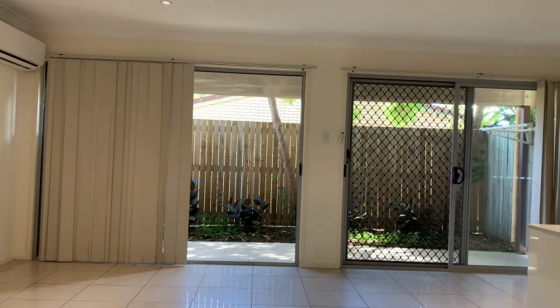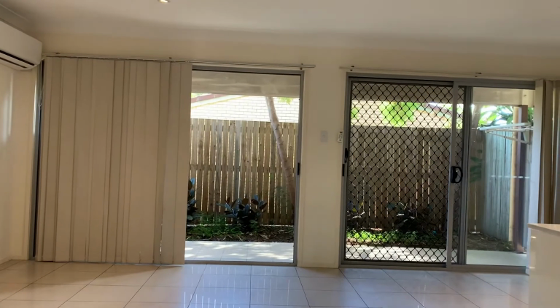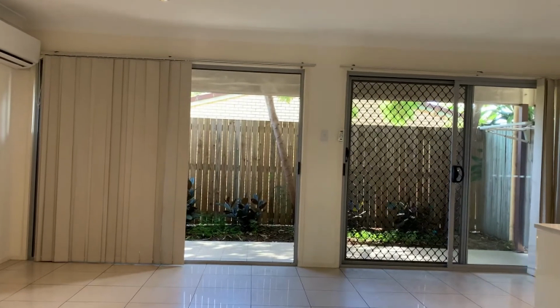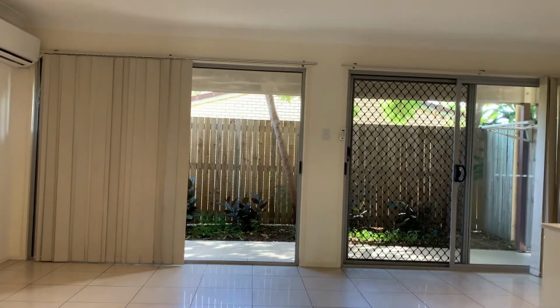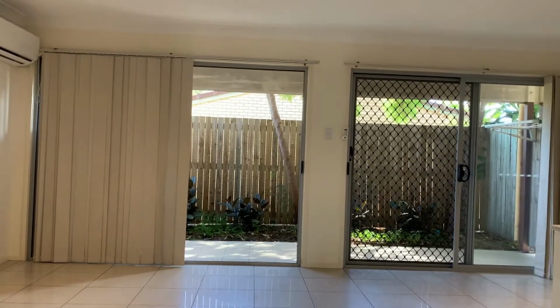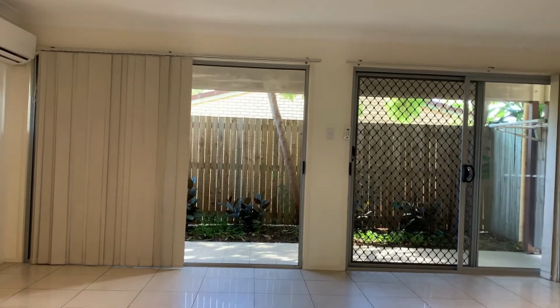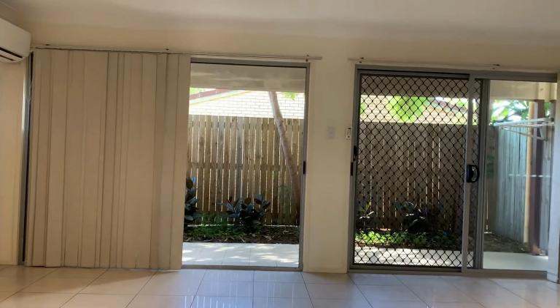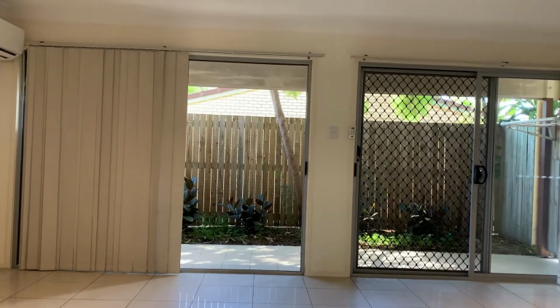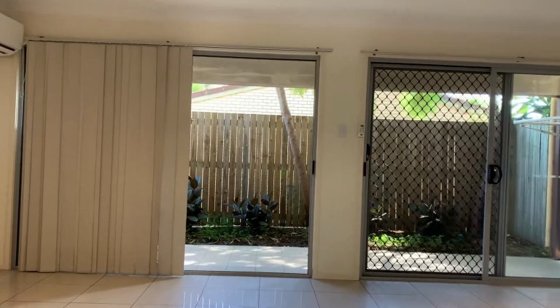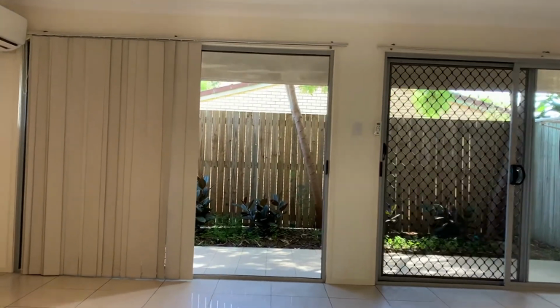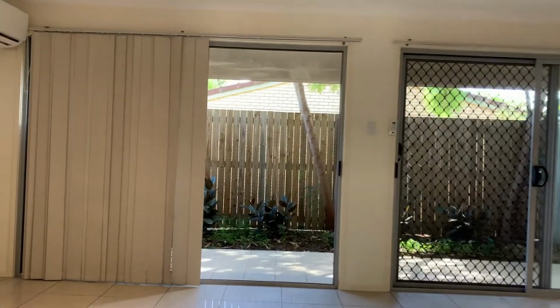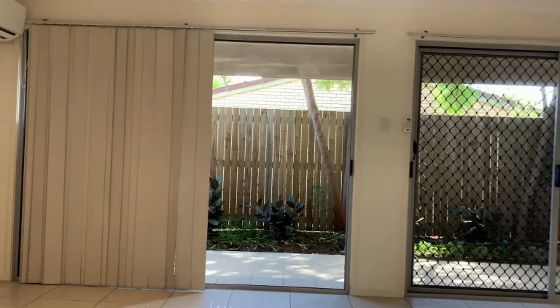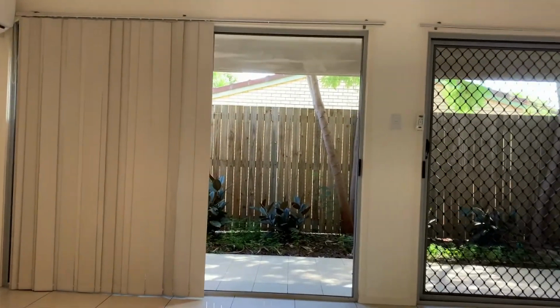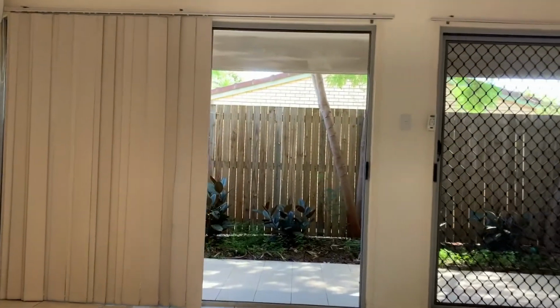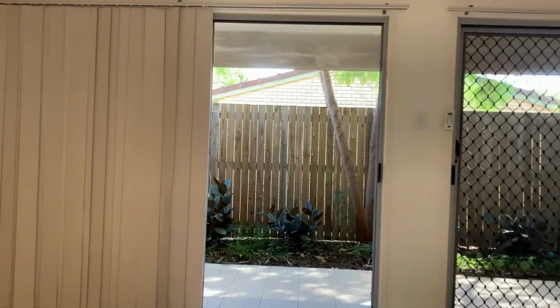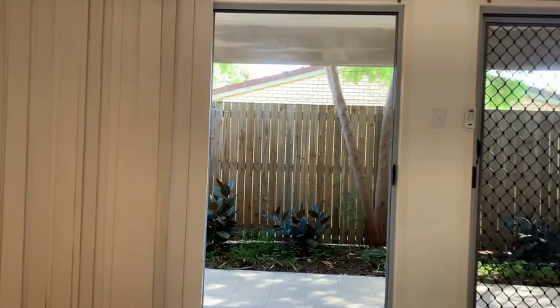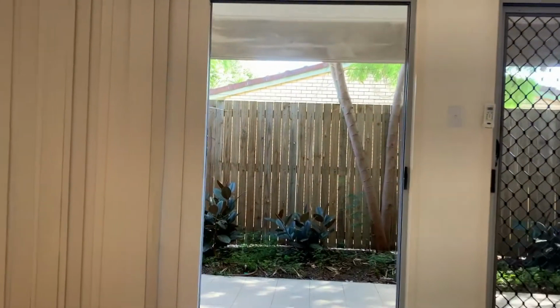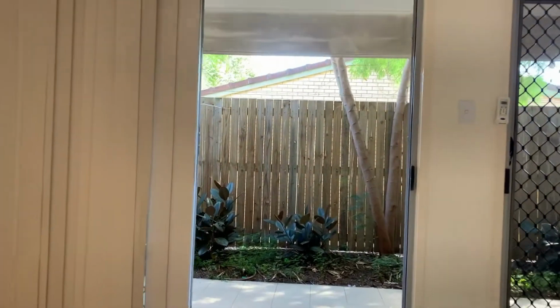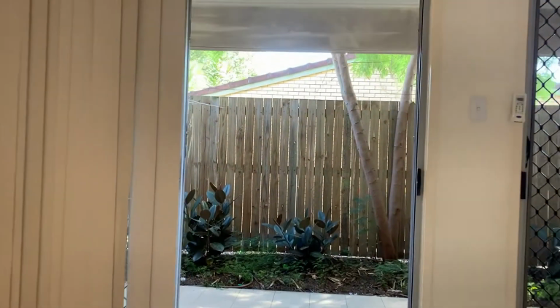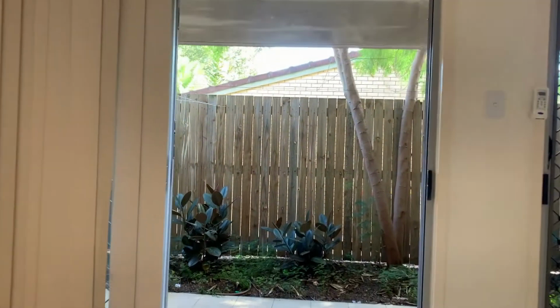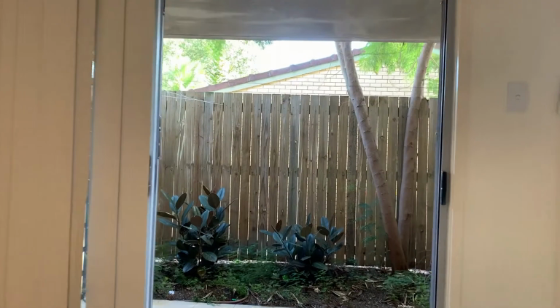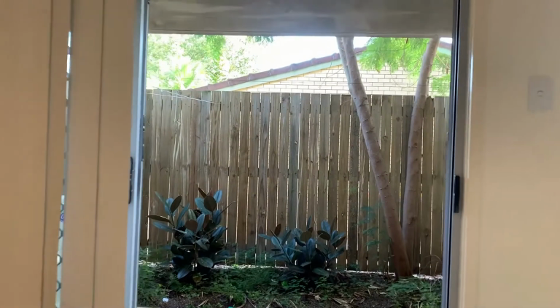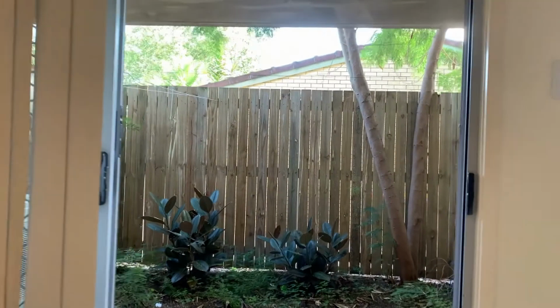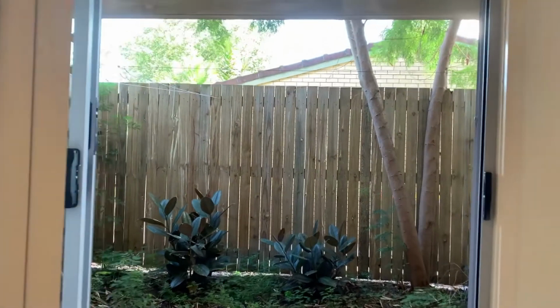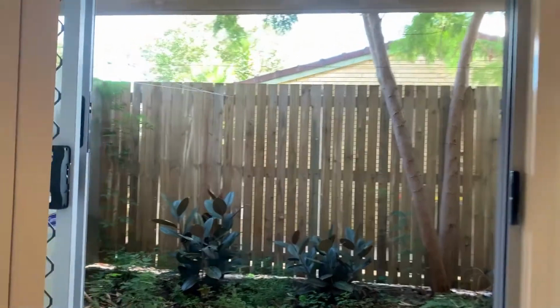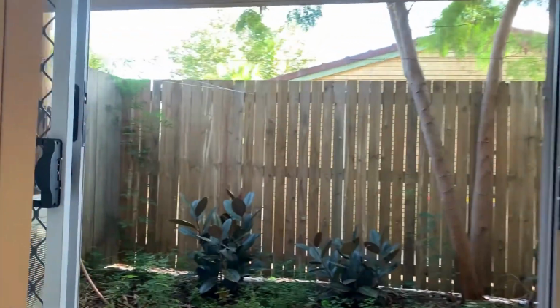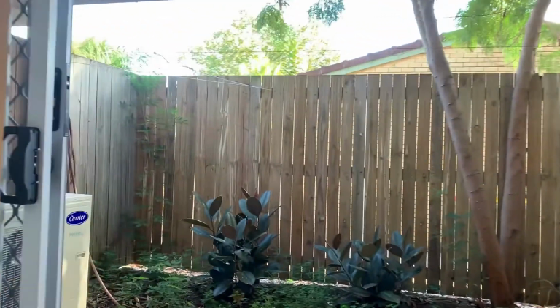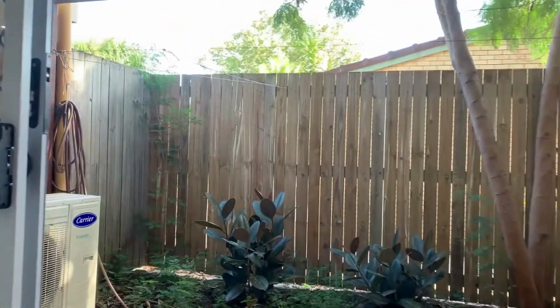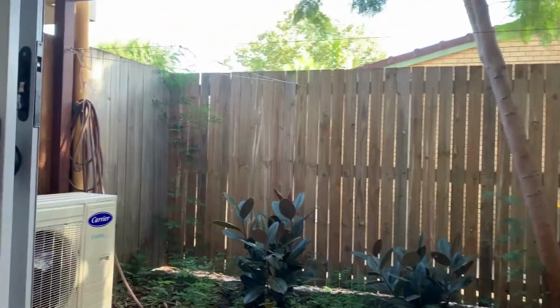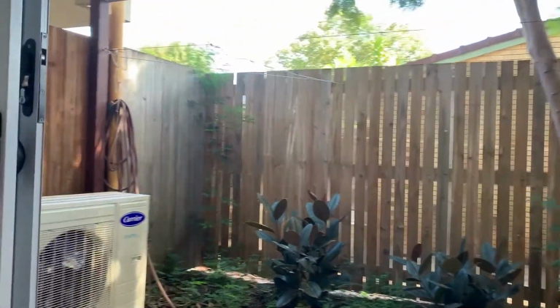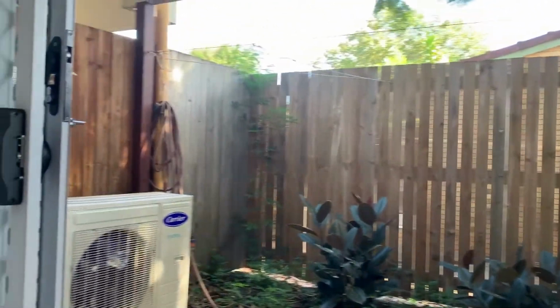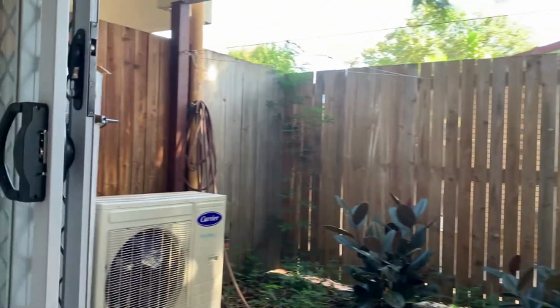This townhouse achieves a fantastic rental return for the astute investor, or is a fantastic home for the first home buyer or someone looking to downsize.